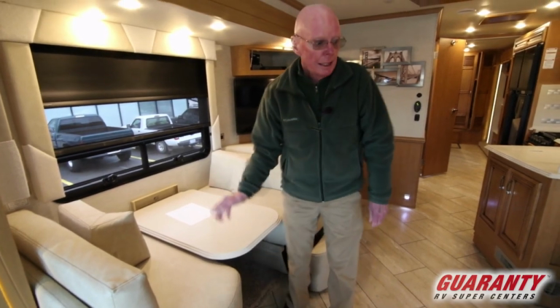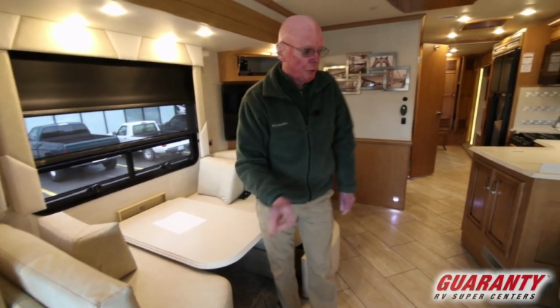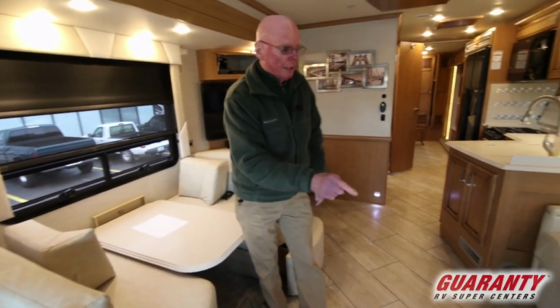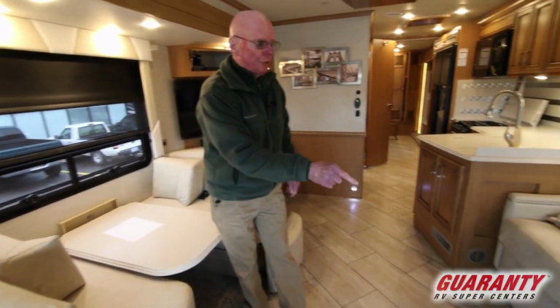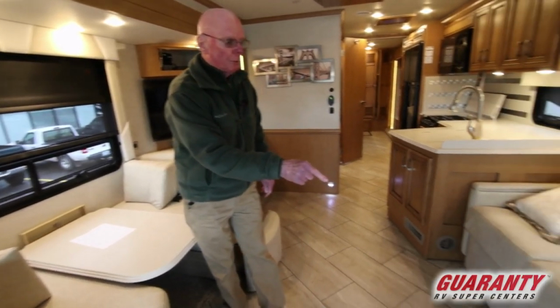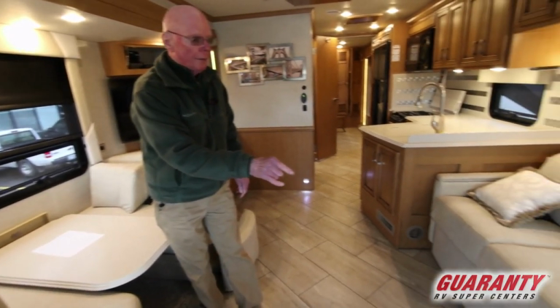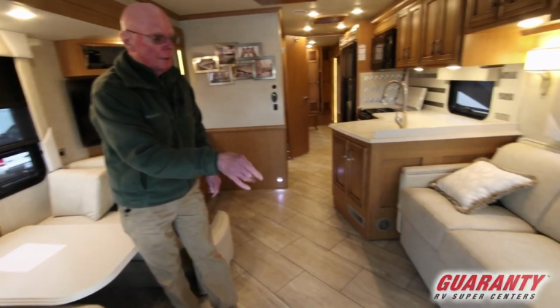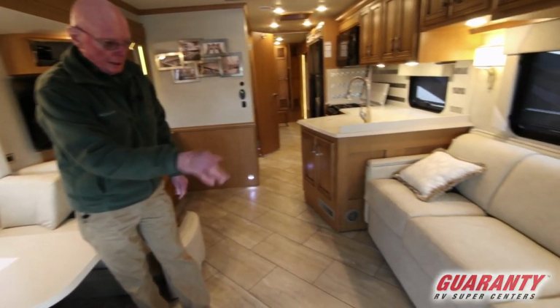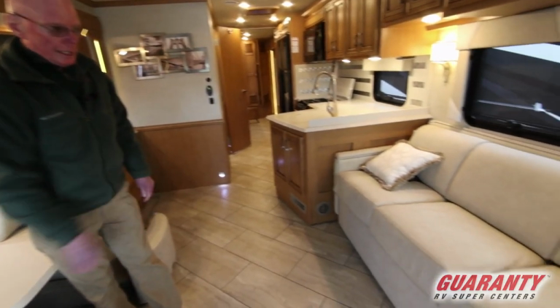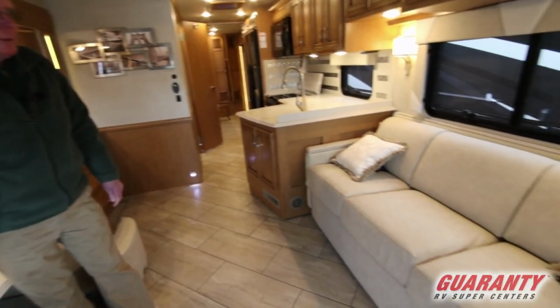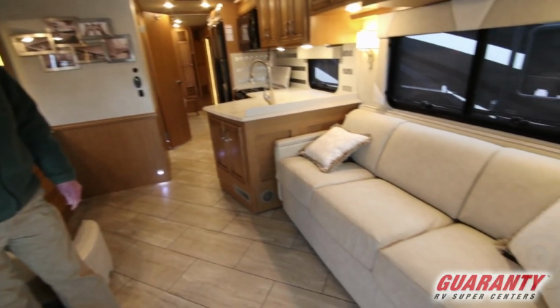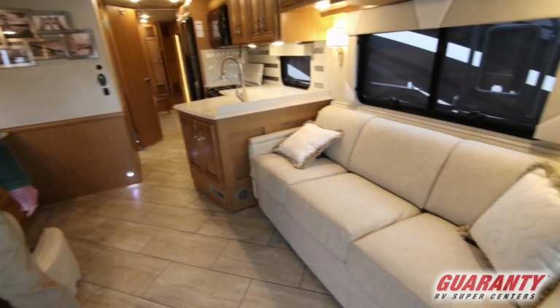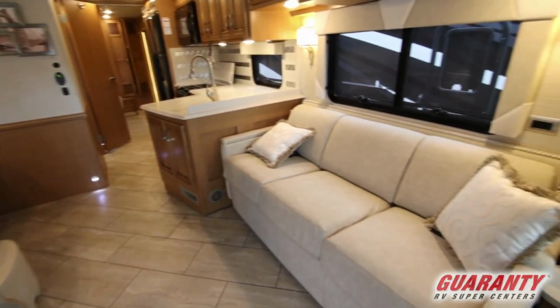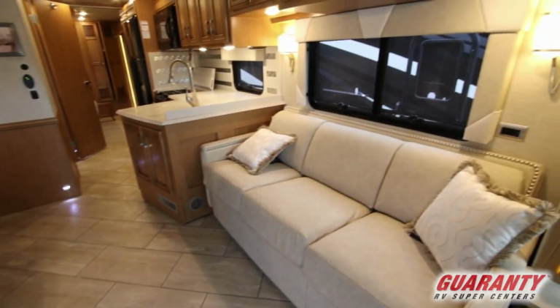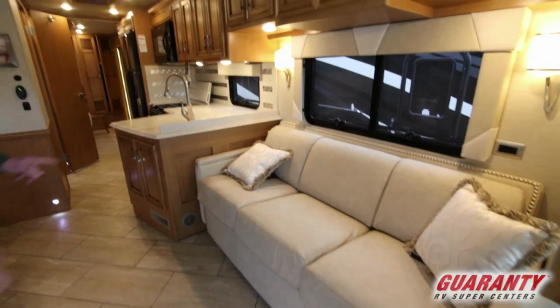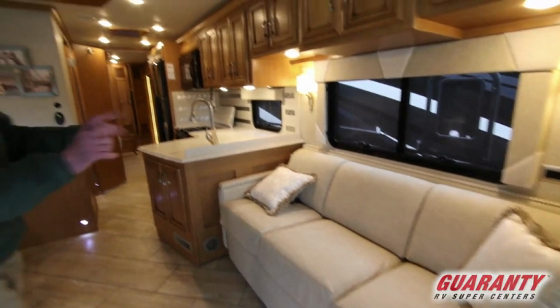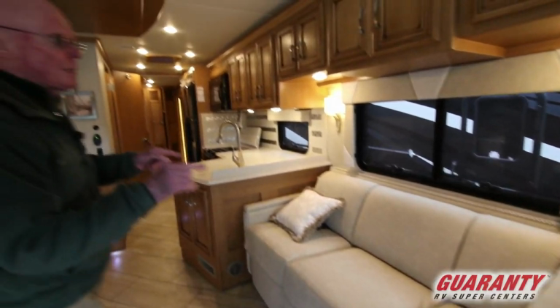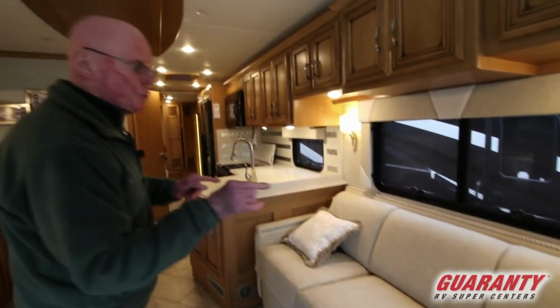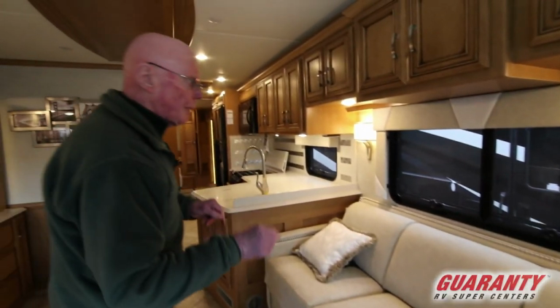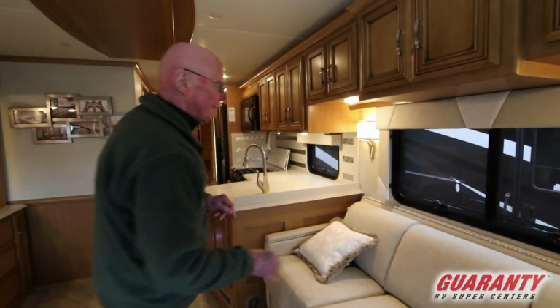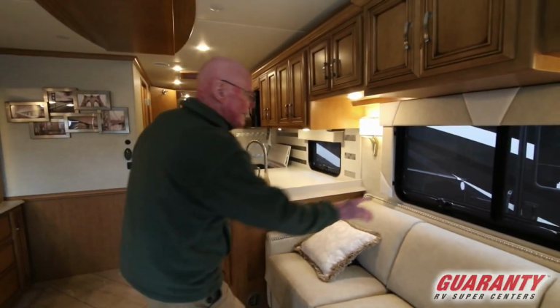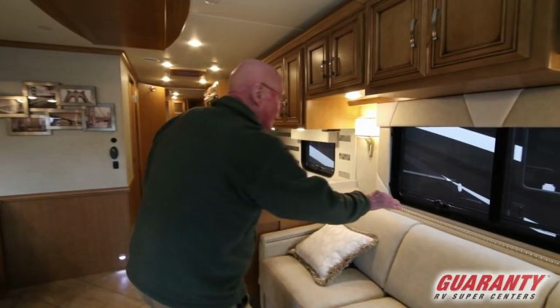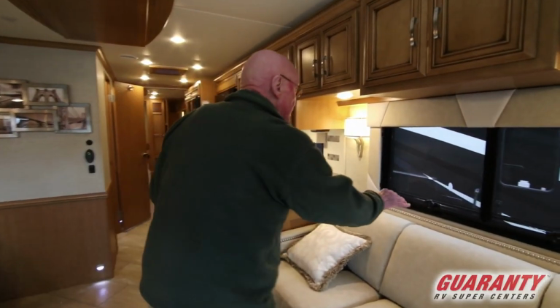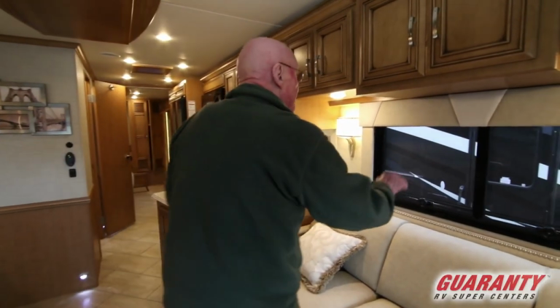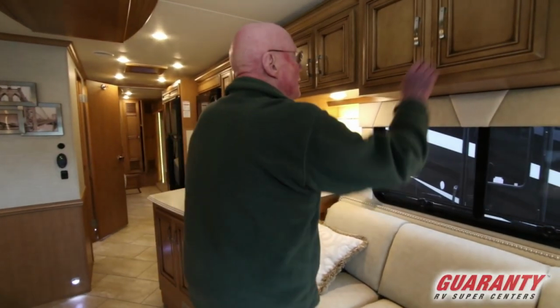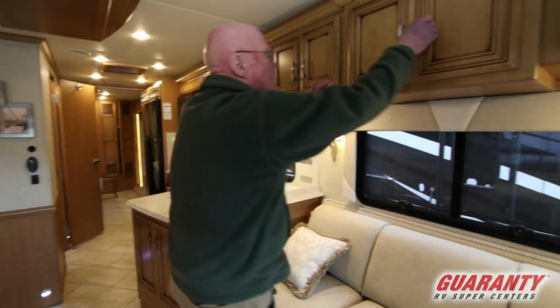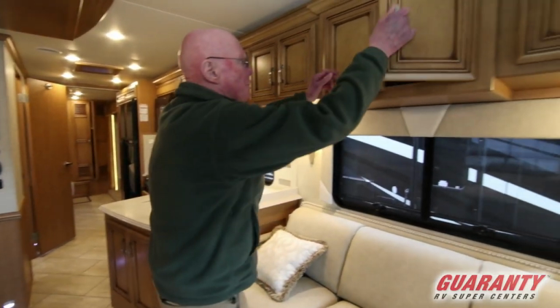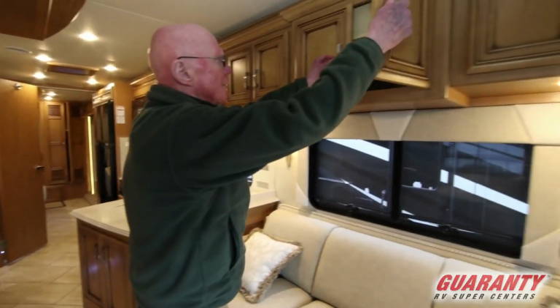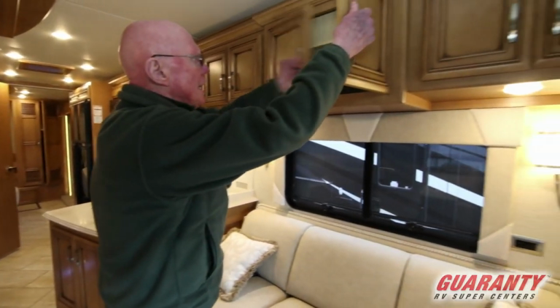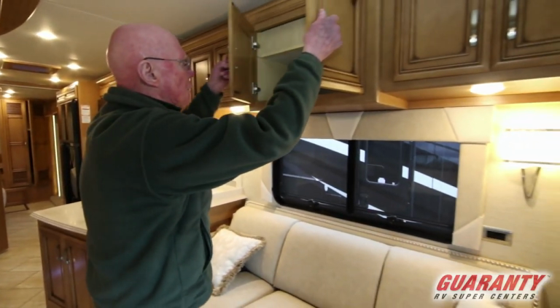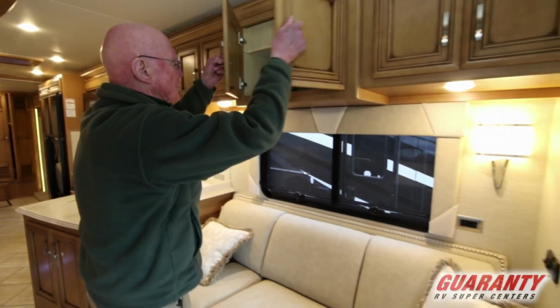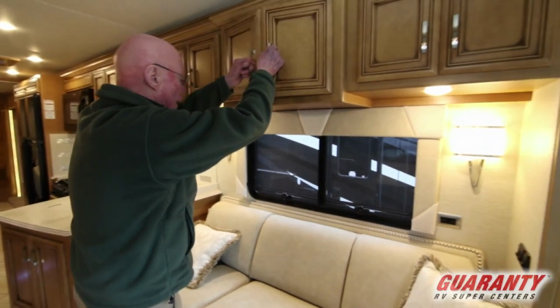Directly across from it we have a hide-a-bed there as well. Frameless windows, dual pane, very easy to operate right here. Tremendous amount of overhead storage as well.